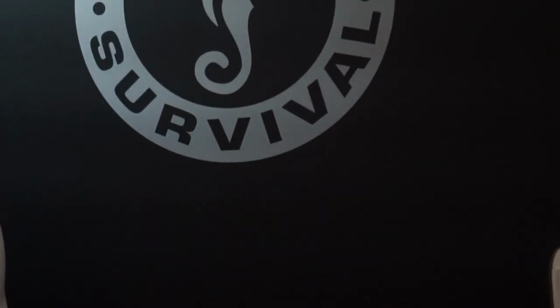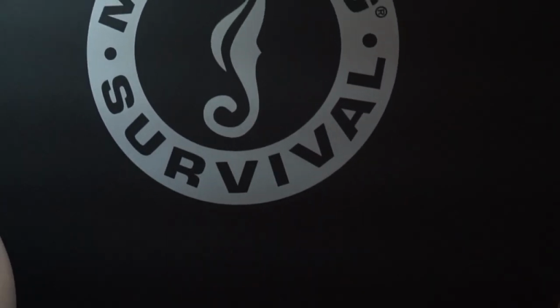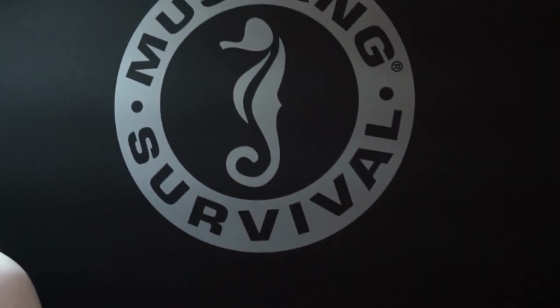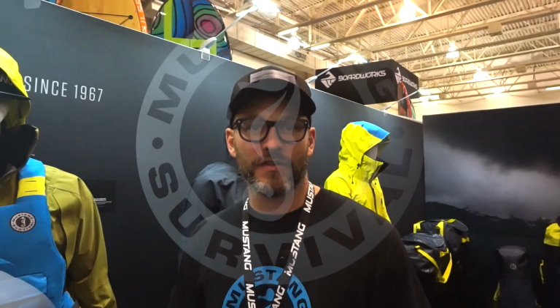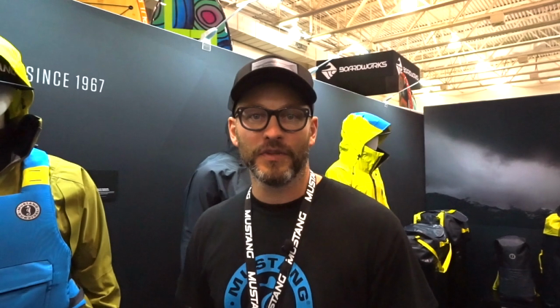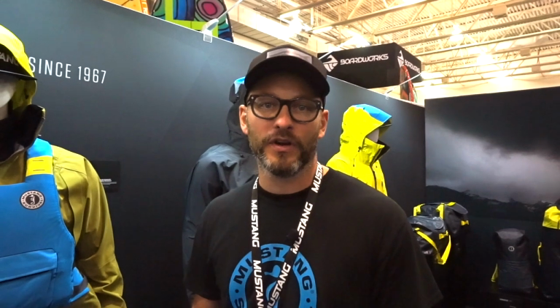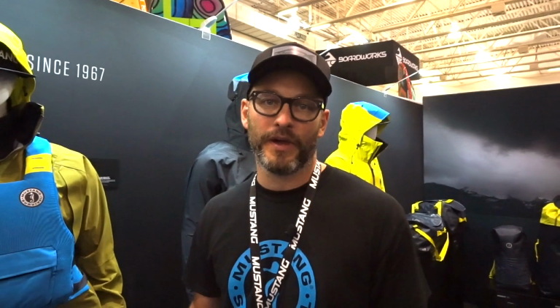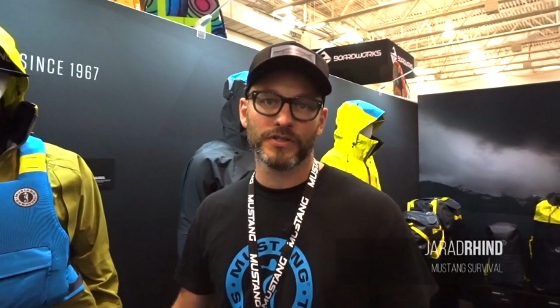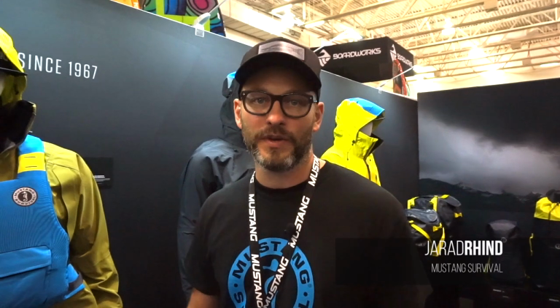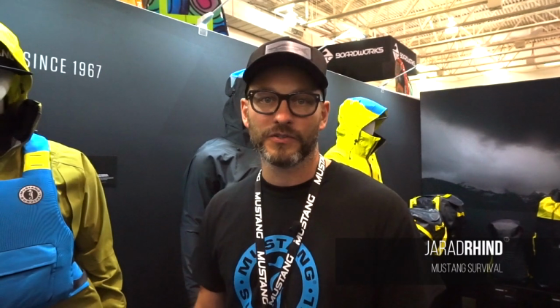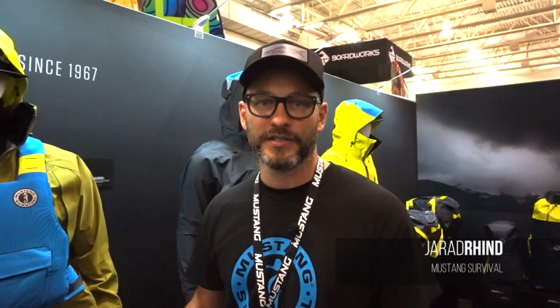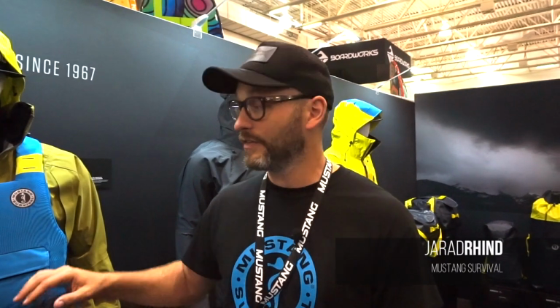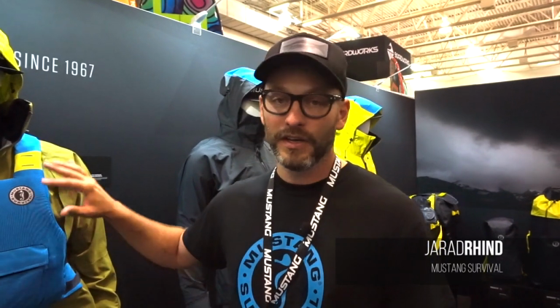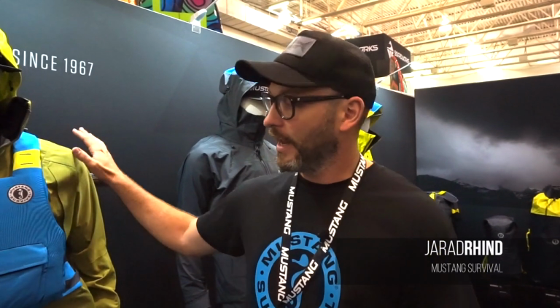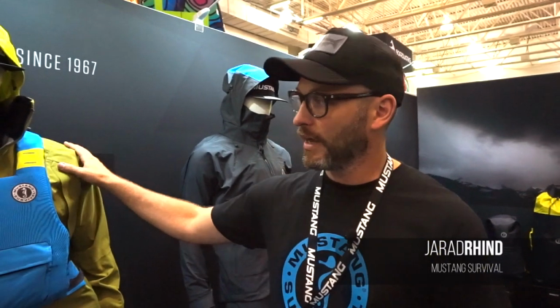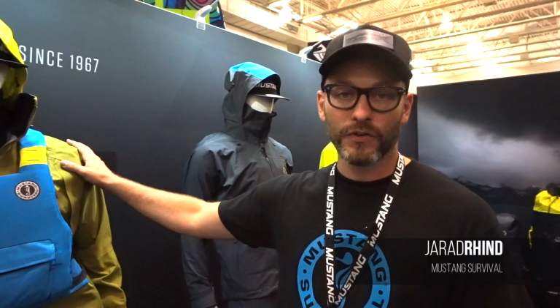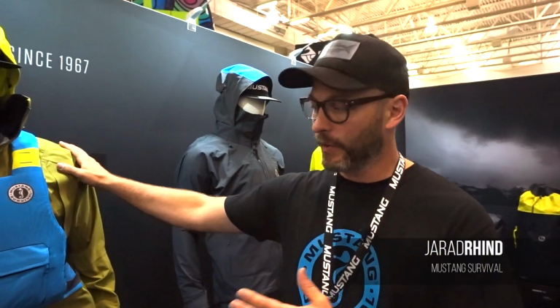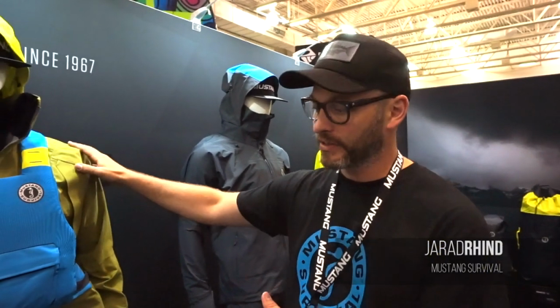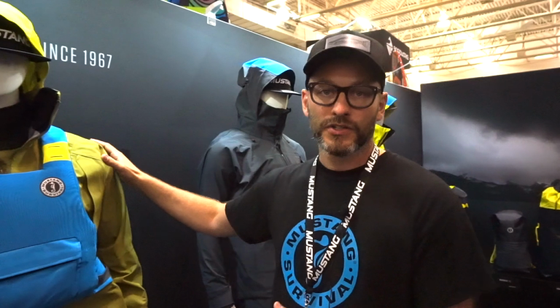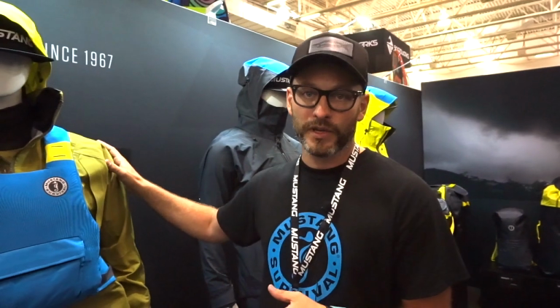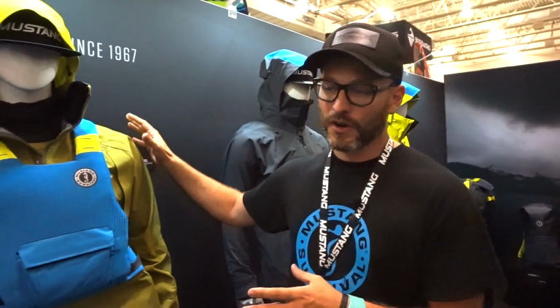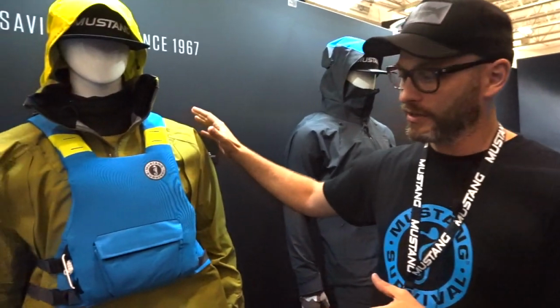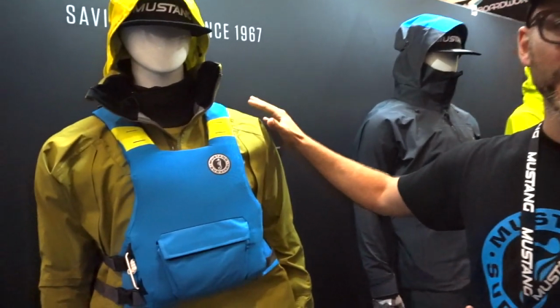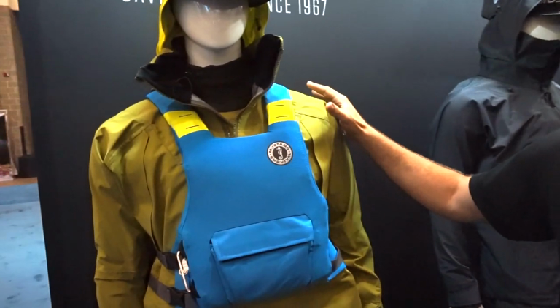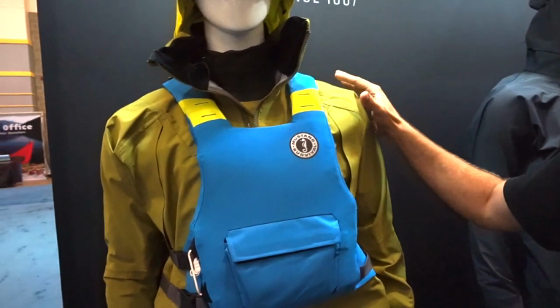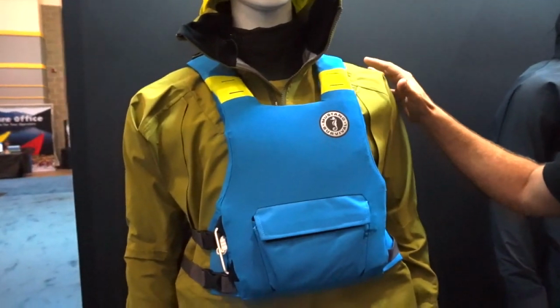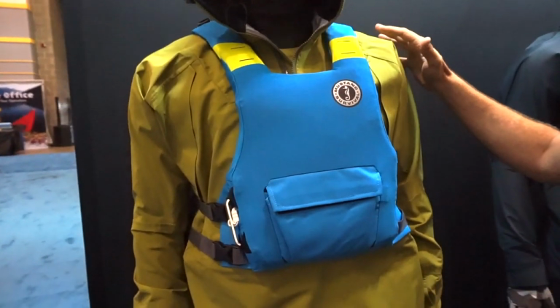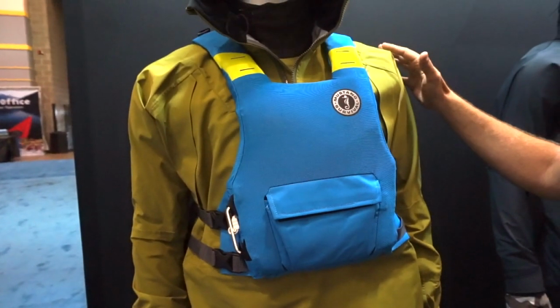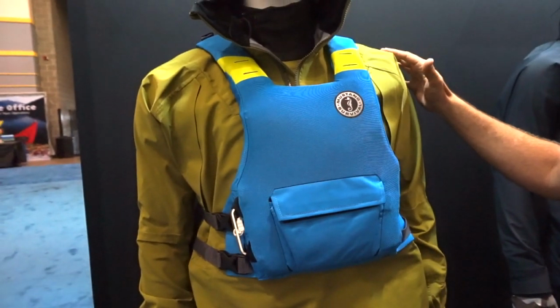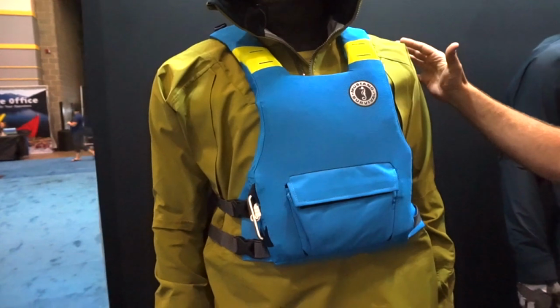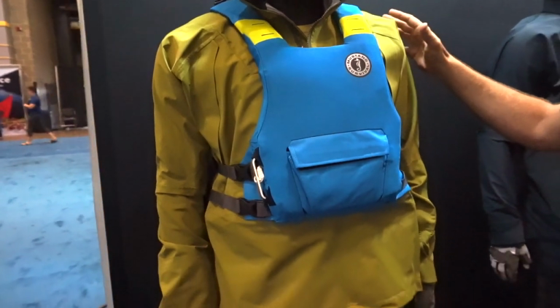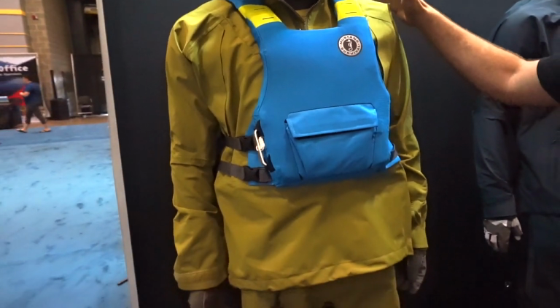My name is Jared Rhine. I'm with Mustang Survival and we're here at Paddle Sports Retailer 2017. I'll walk you through a couple of quick products. This is our system designed for kayak as well as kayak anglers and stand-up paddleboarders.